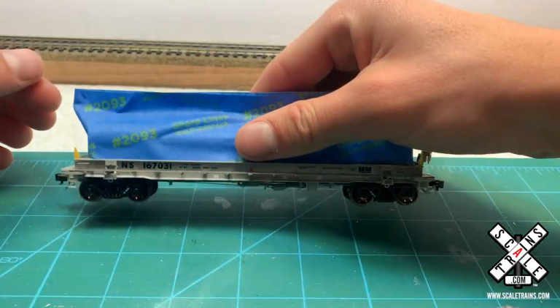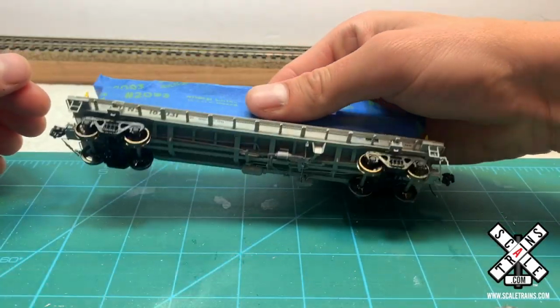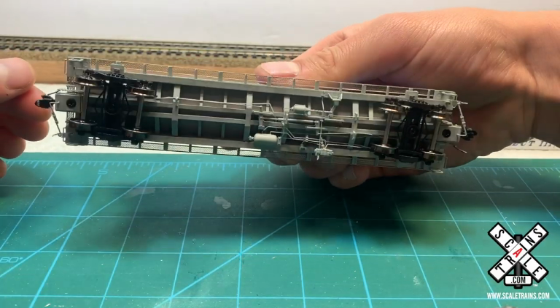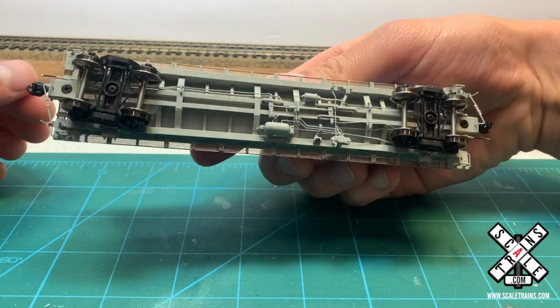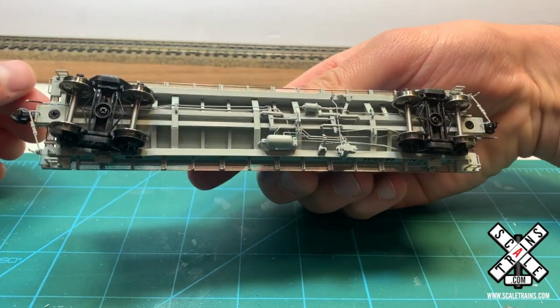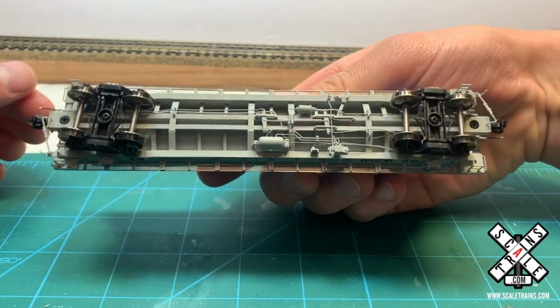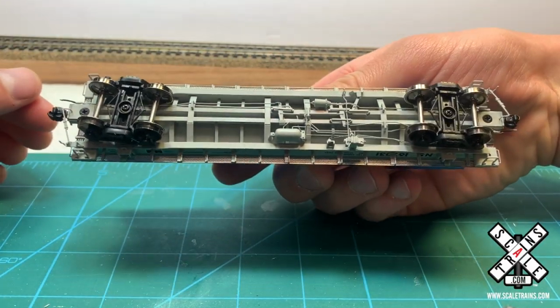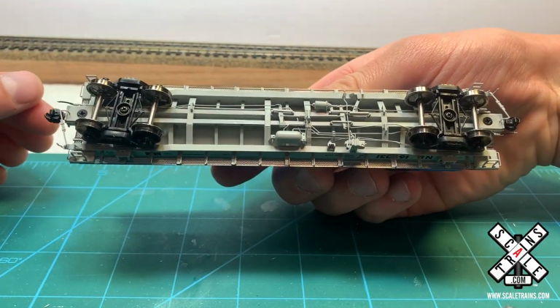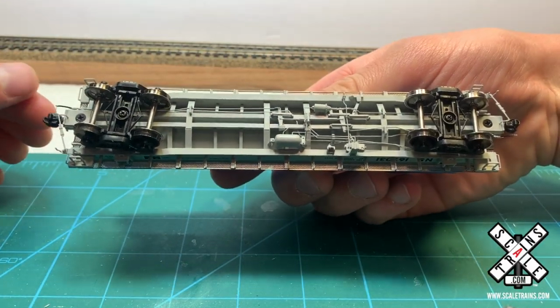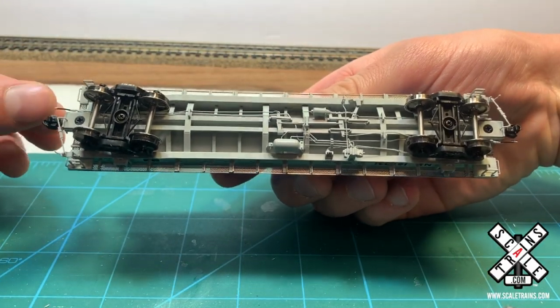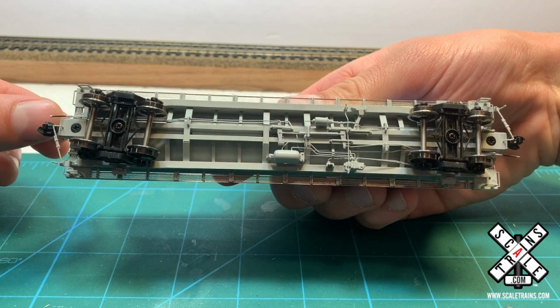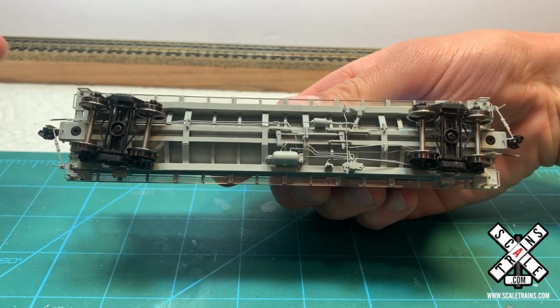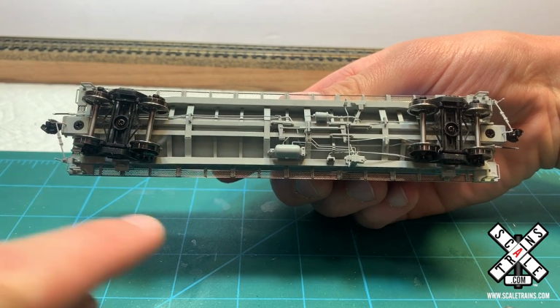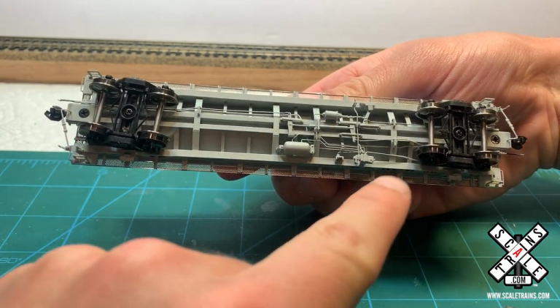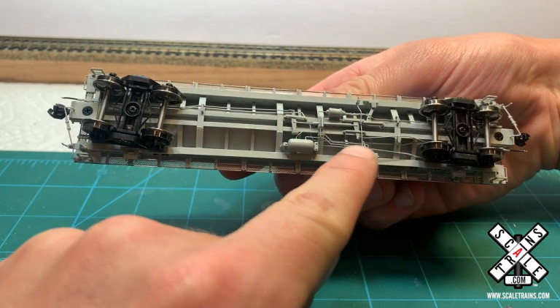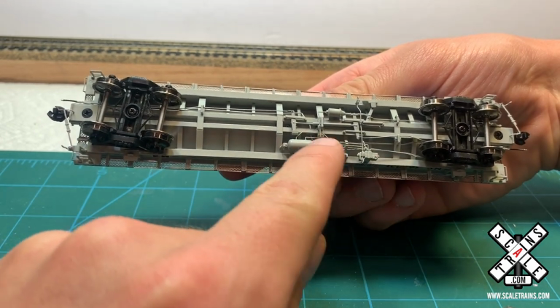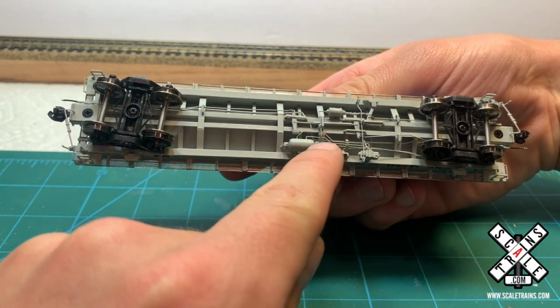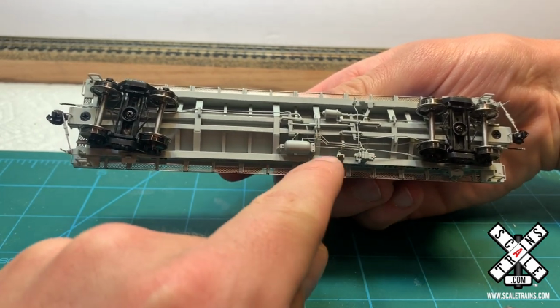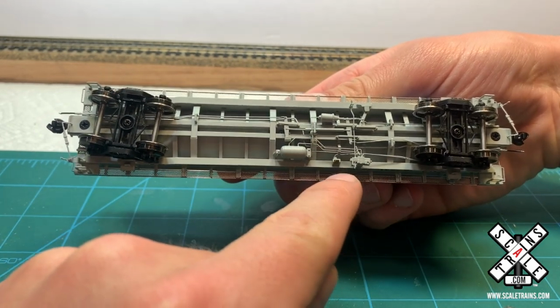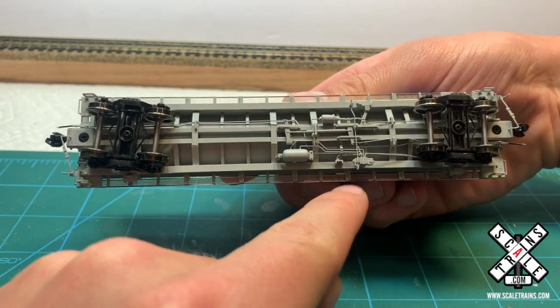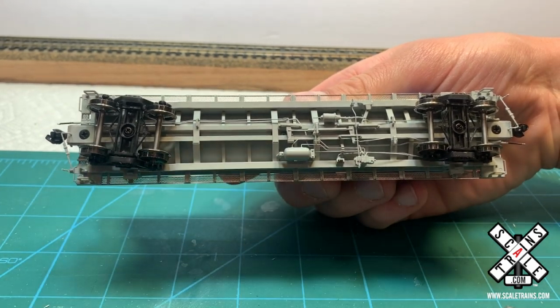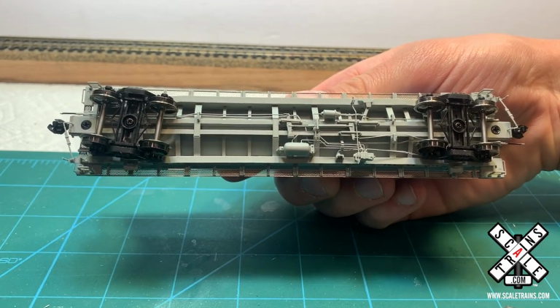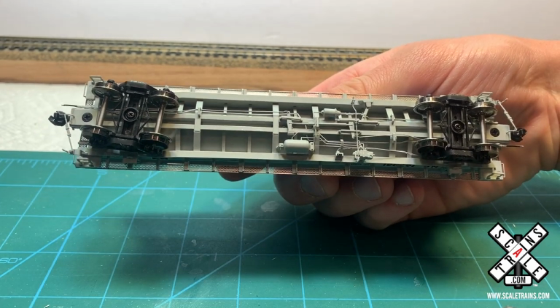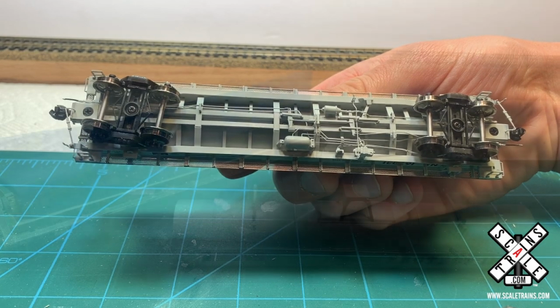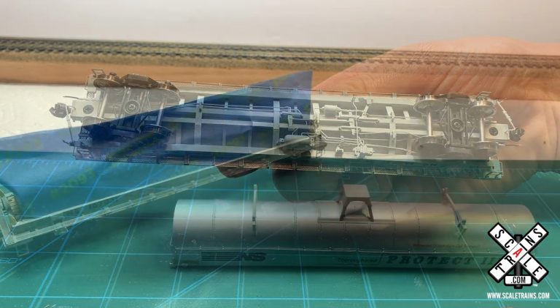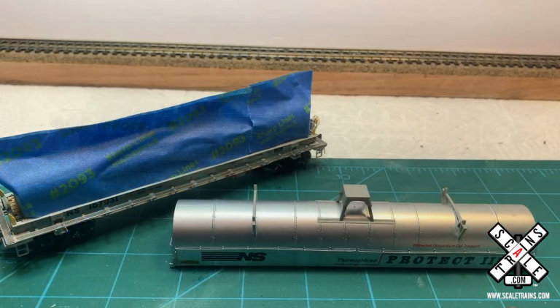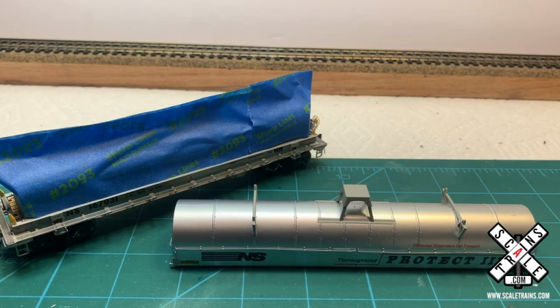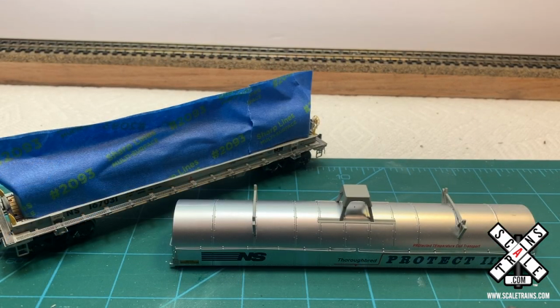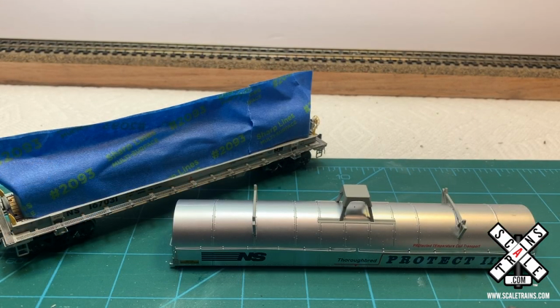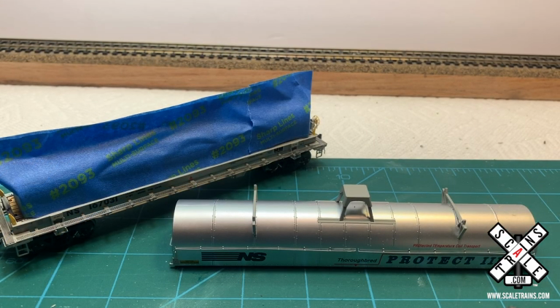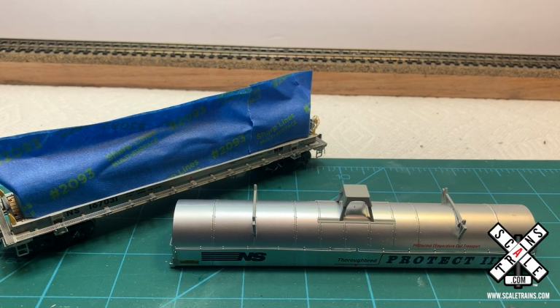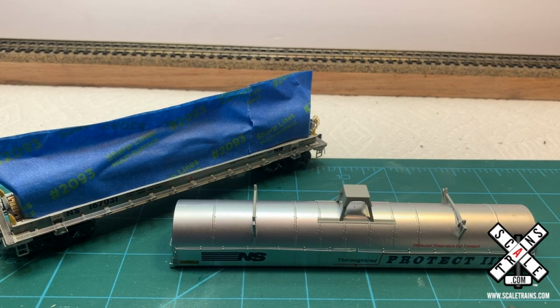Just a few other details on the bottom of the car here. You can see the trucks and wheels with rolling bearing caps, and a lot of the underbody detail for the air brake rigging as well. As I mentioned, we are going to weather the two of these separately.